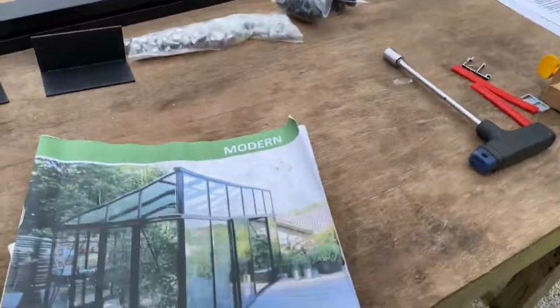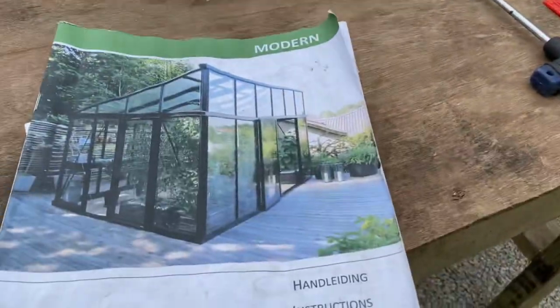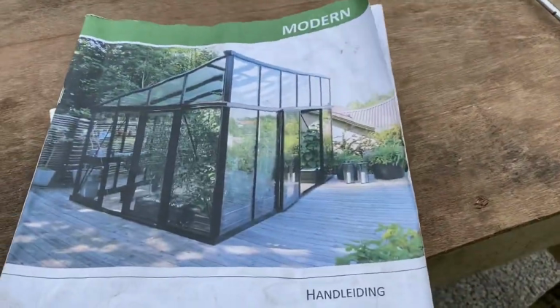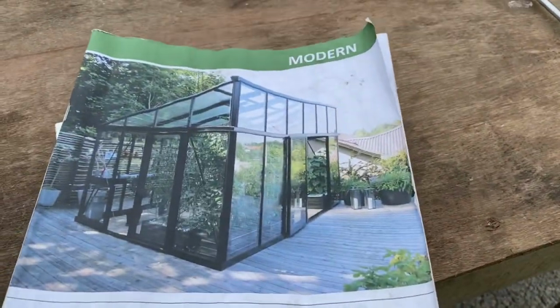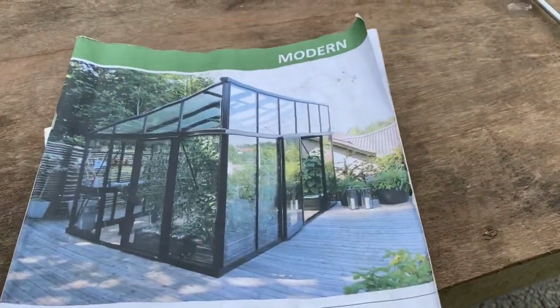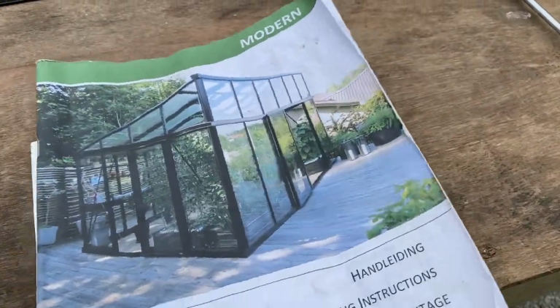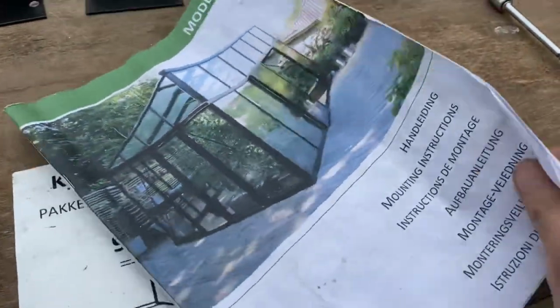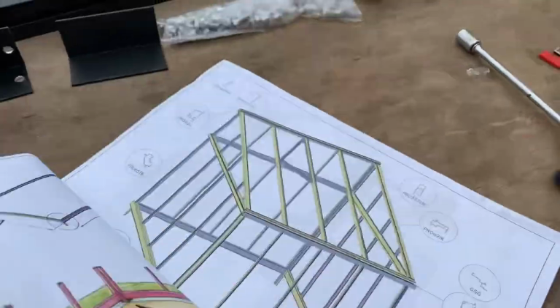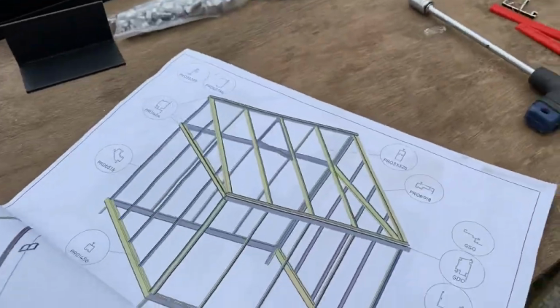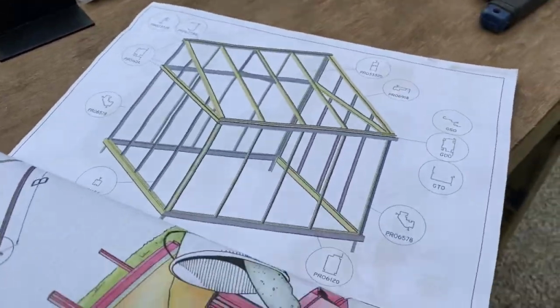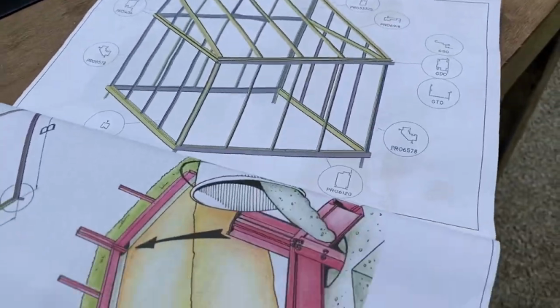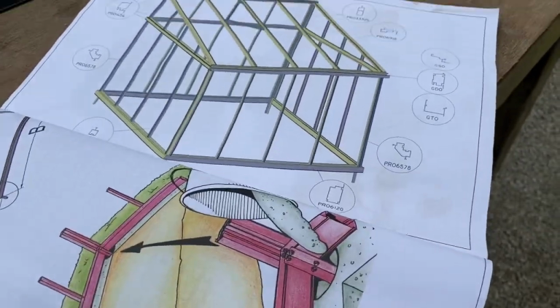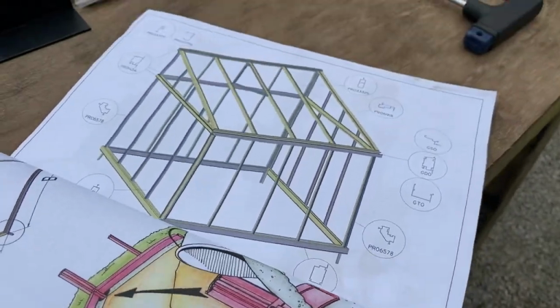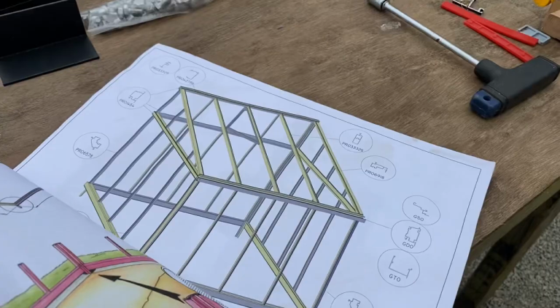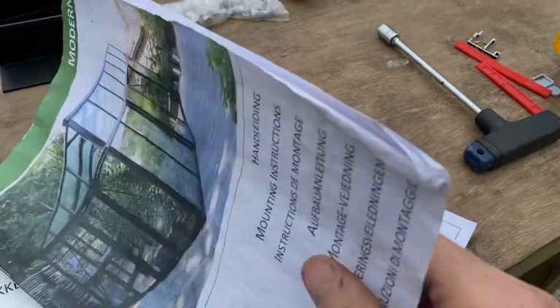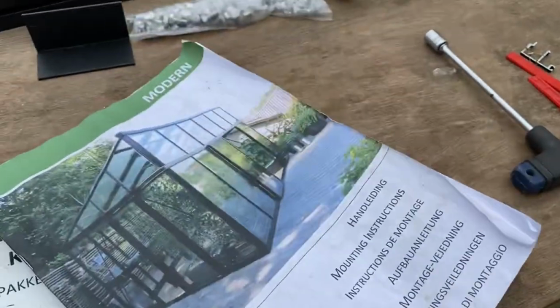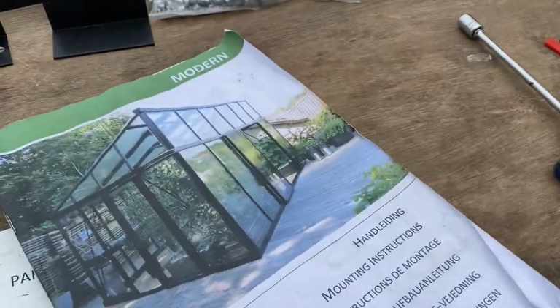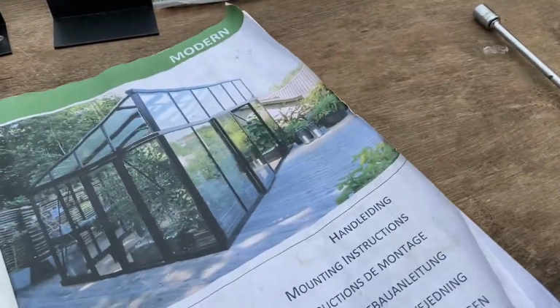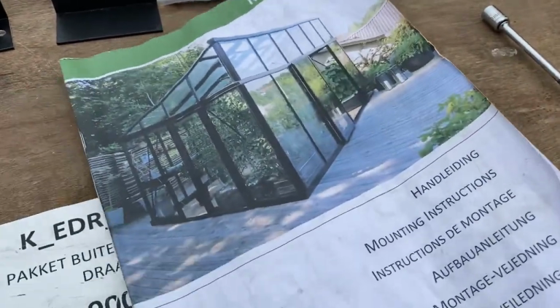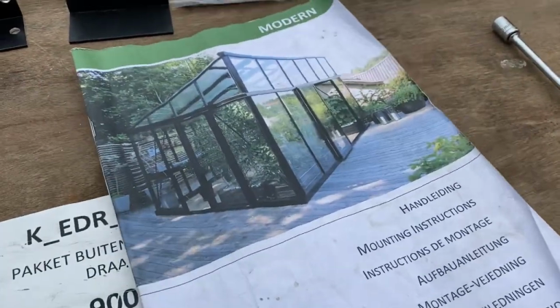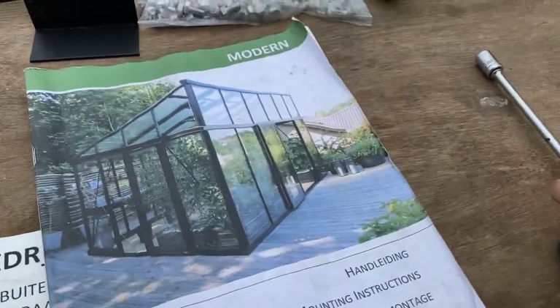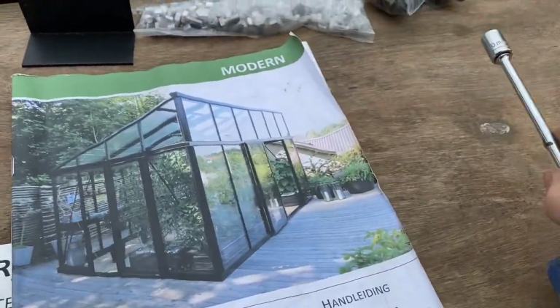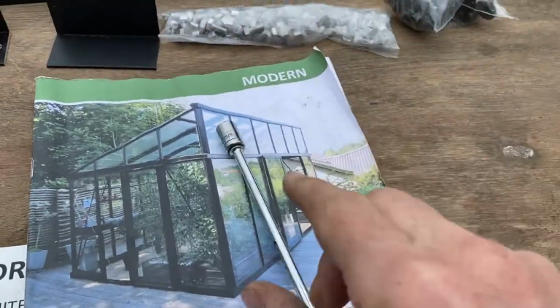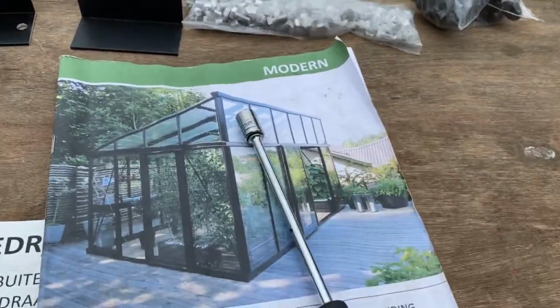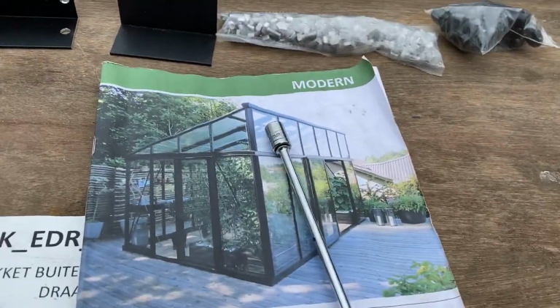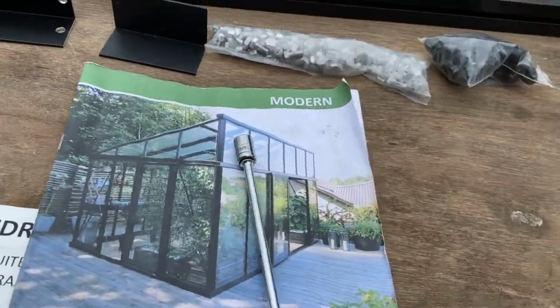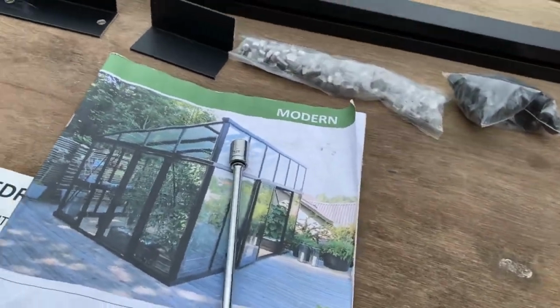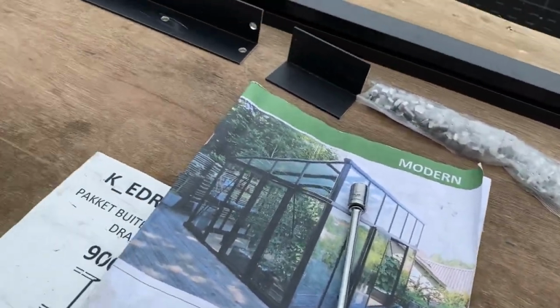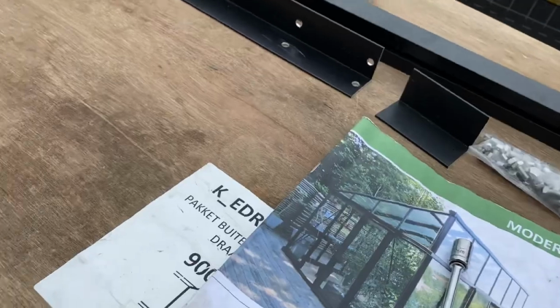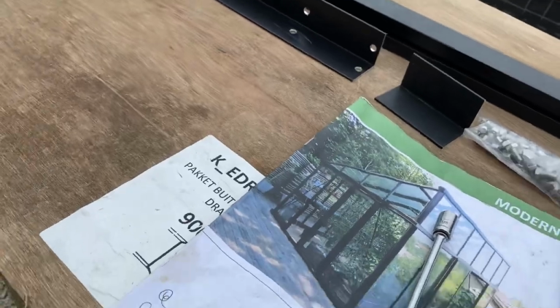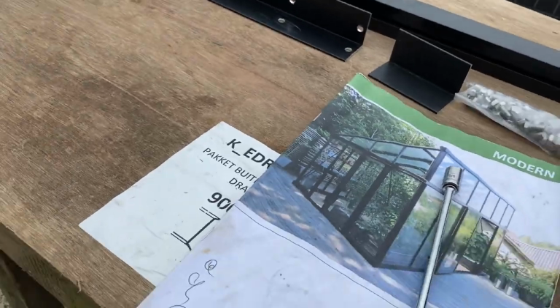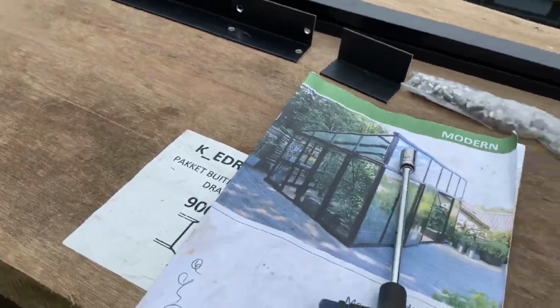That's what it looks like in the instructions. The instructions seem to be very good — lots of great diagrams. However, they're missing a lot, and I'm going to tell you what I discovered where the instructions are missing.